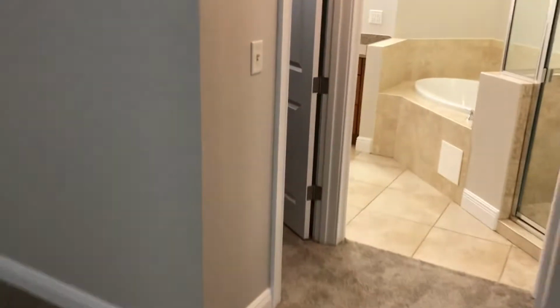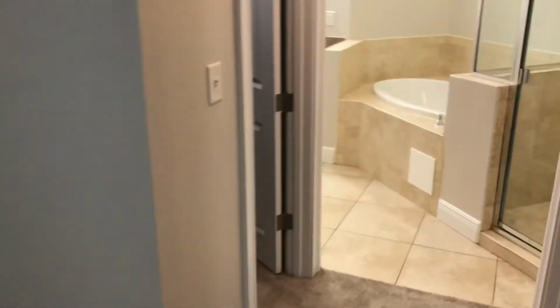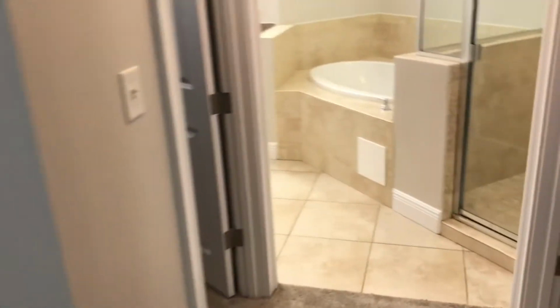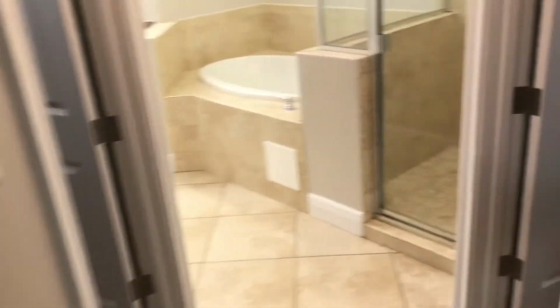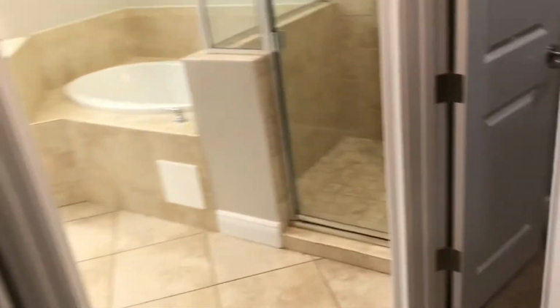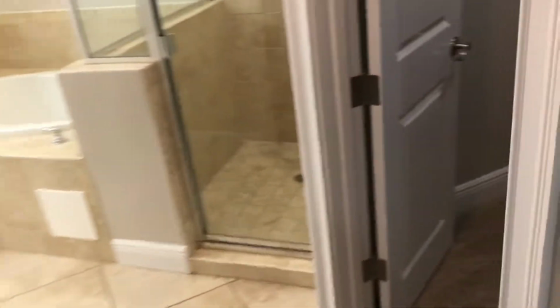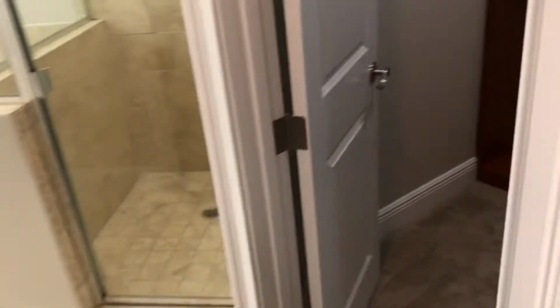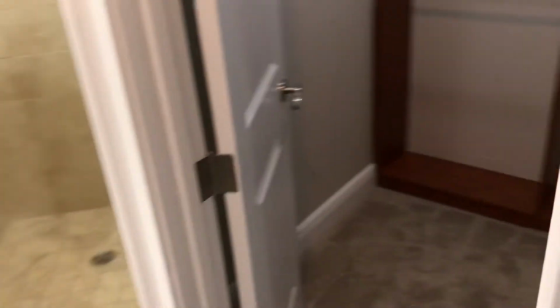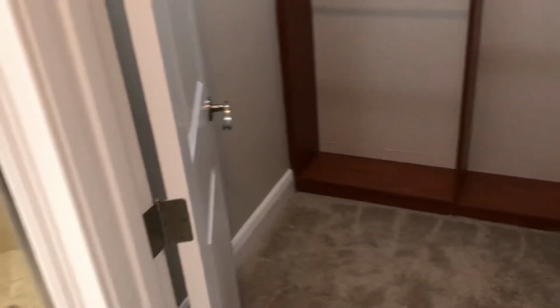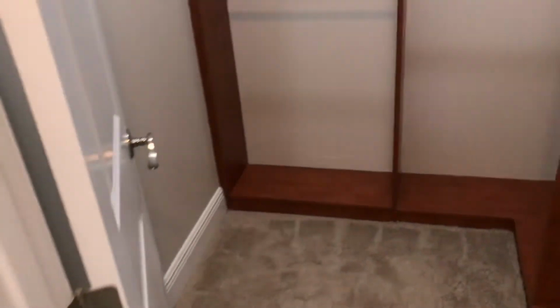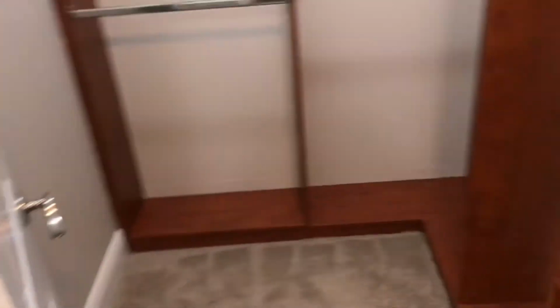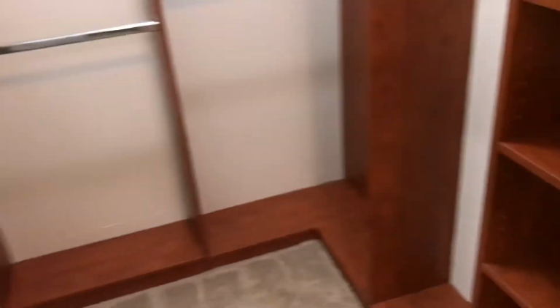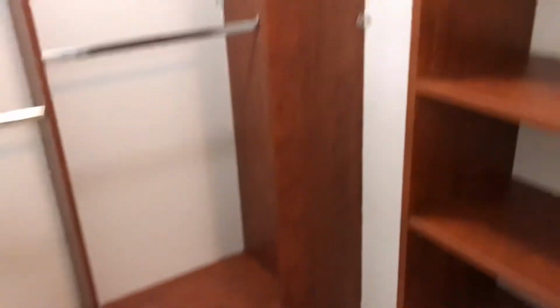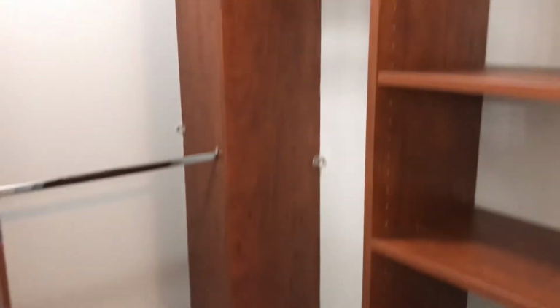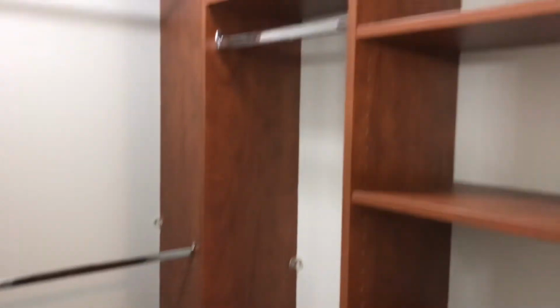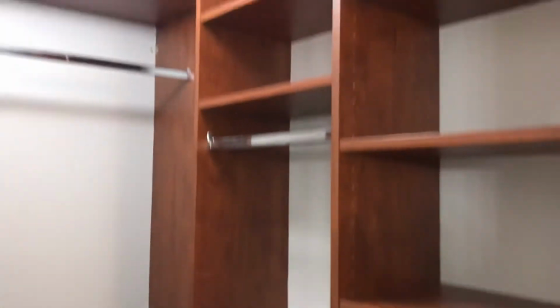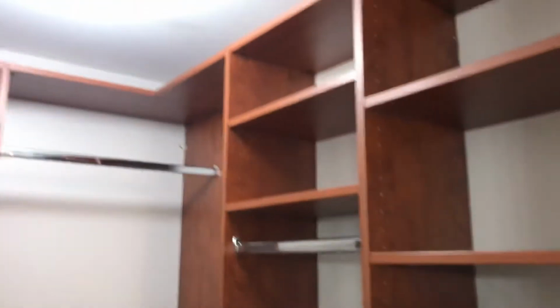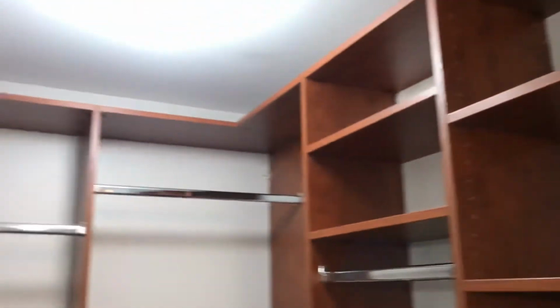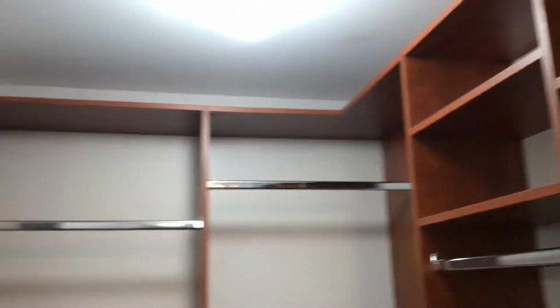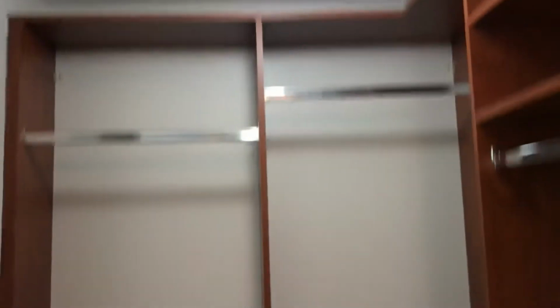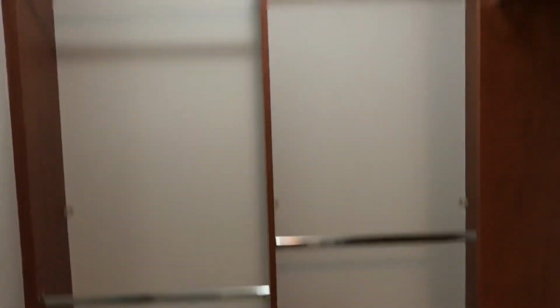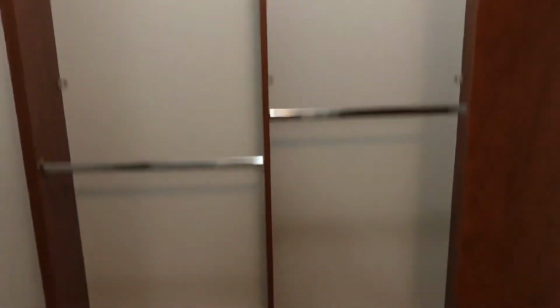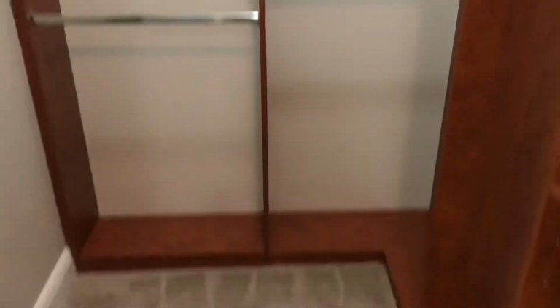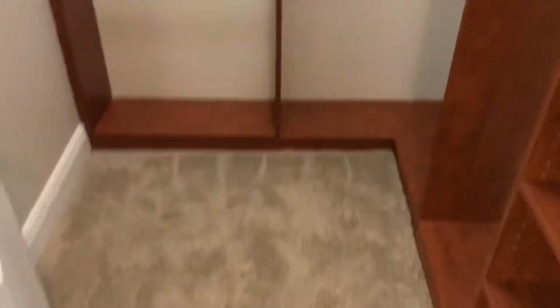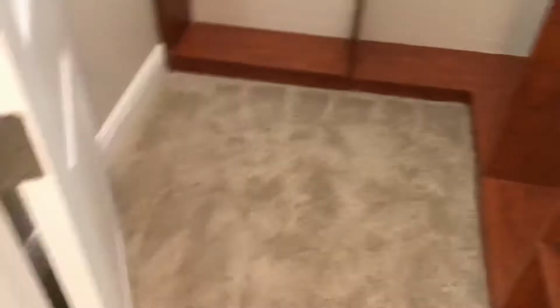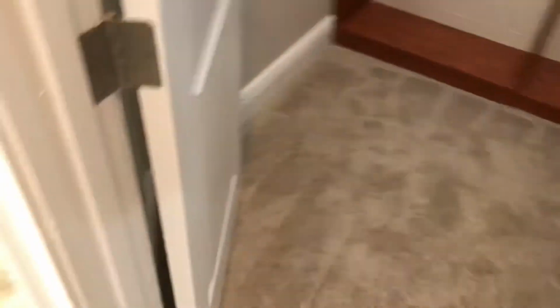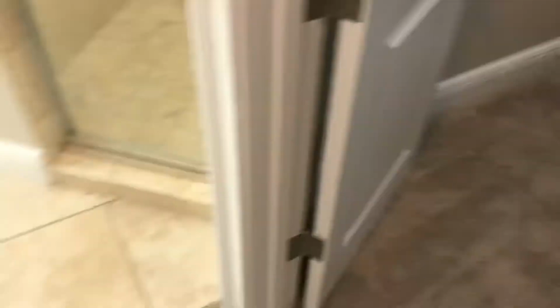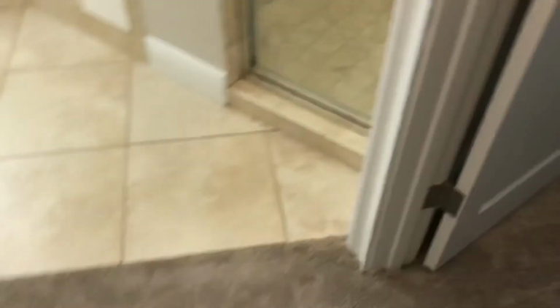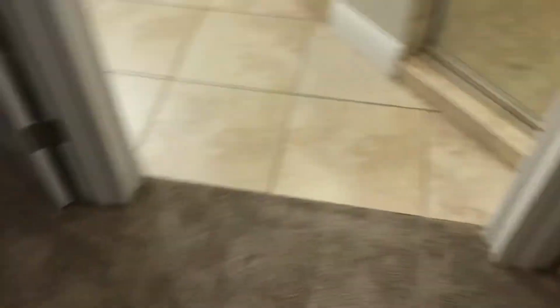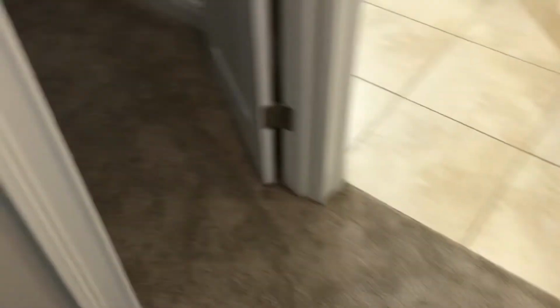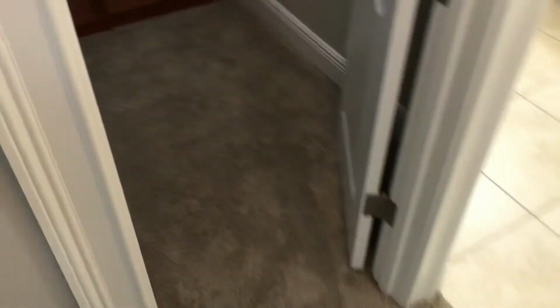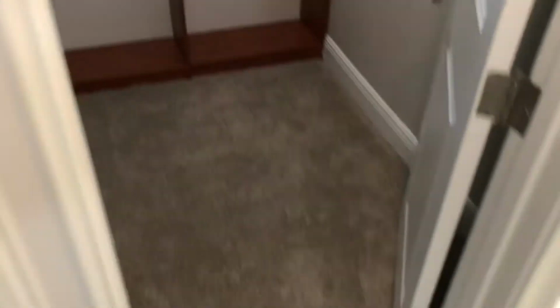Part of the master here is his and hers walk-in closets with these closet systems. Opposite of that is the other.